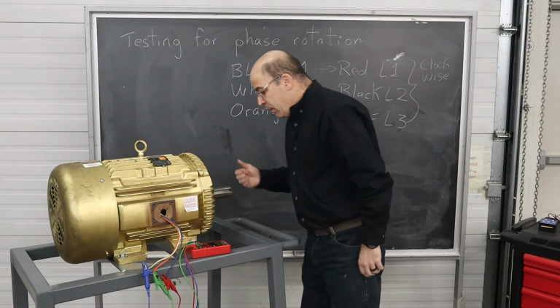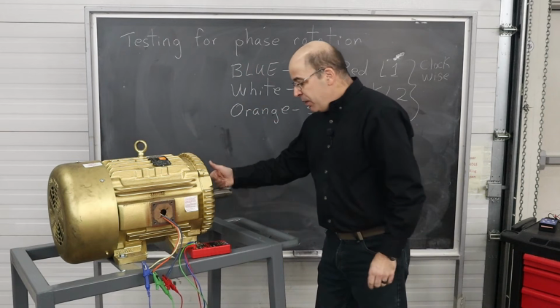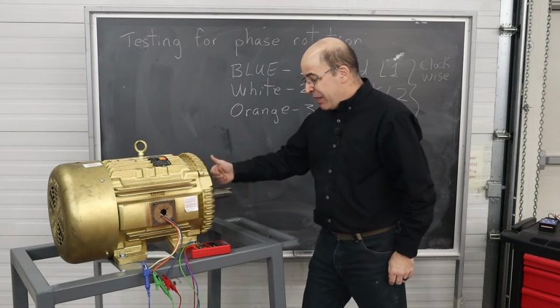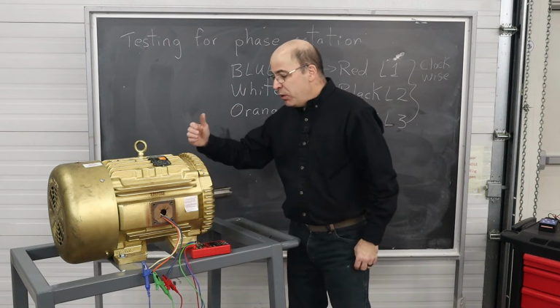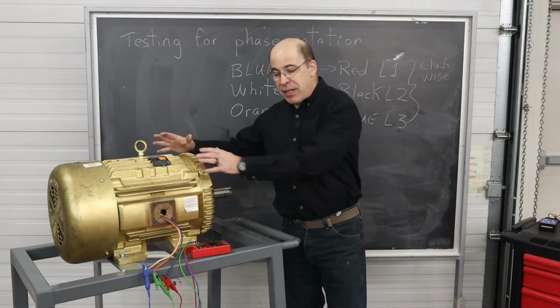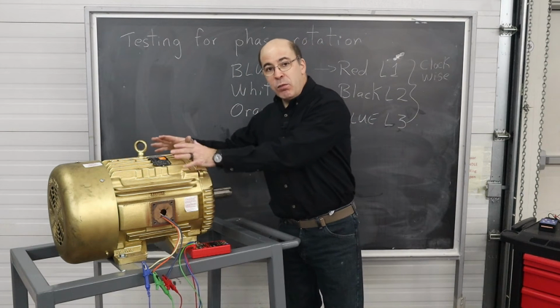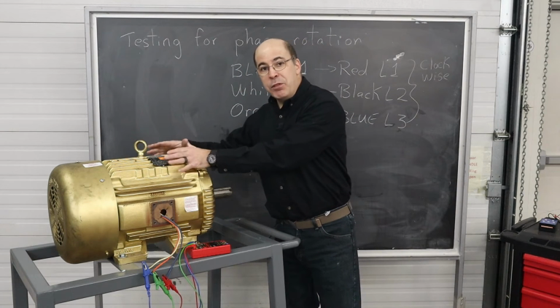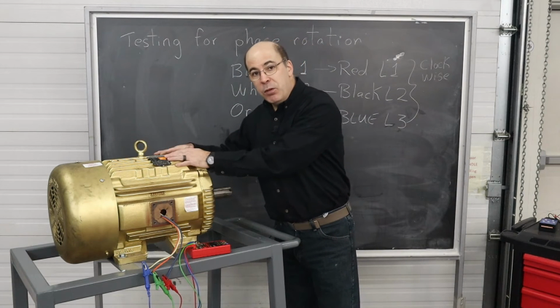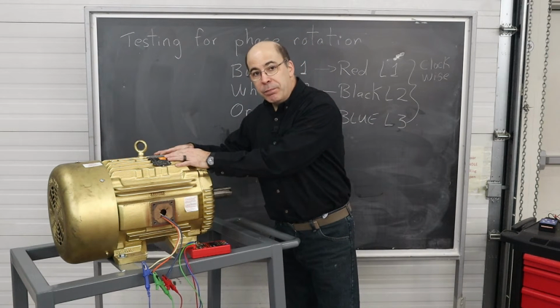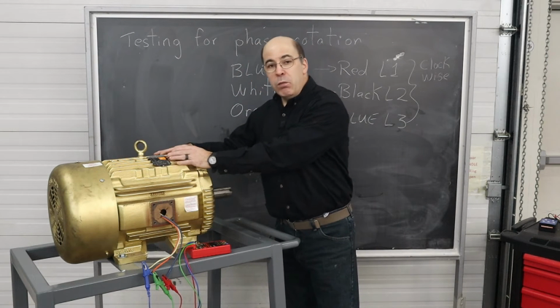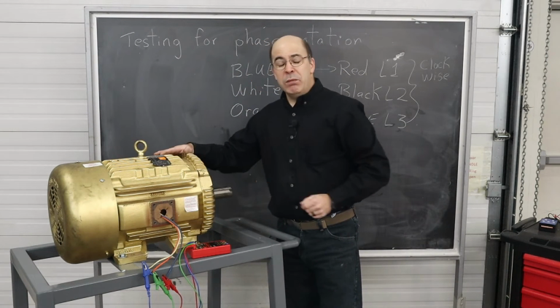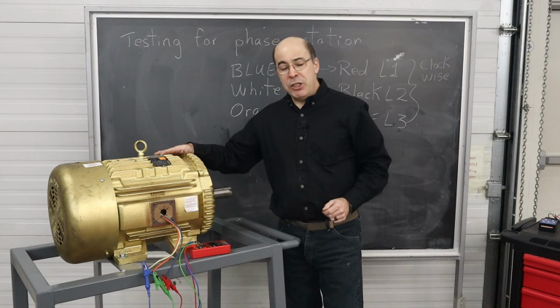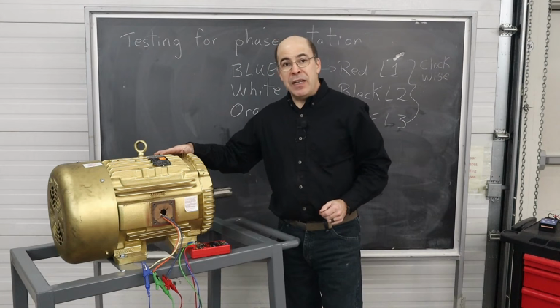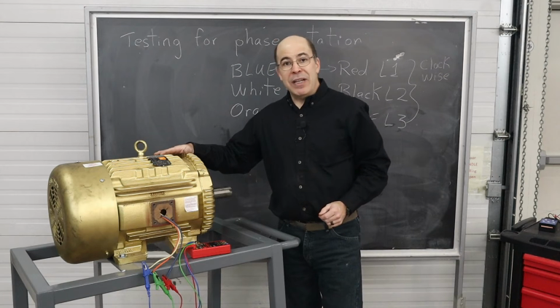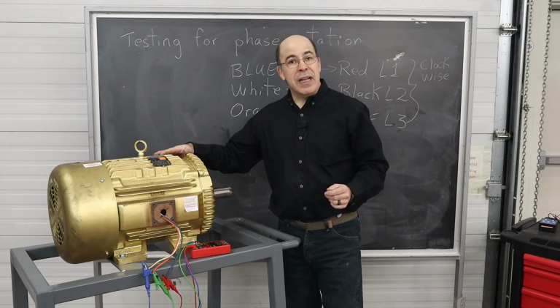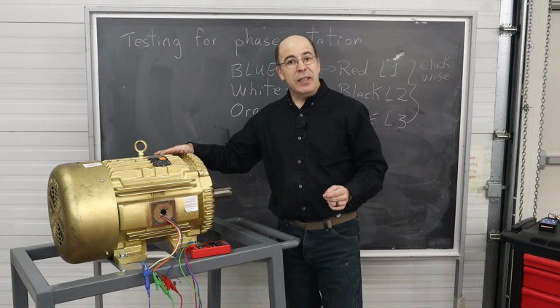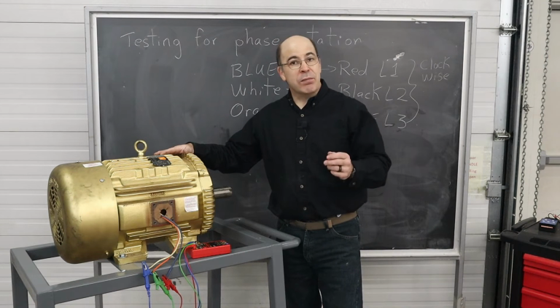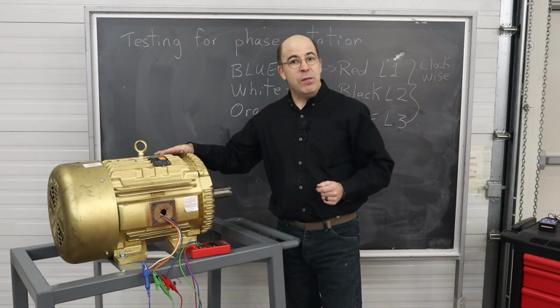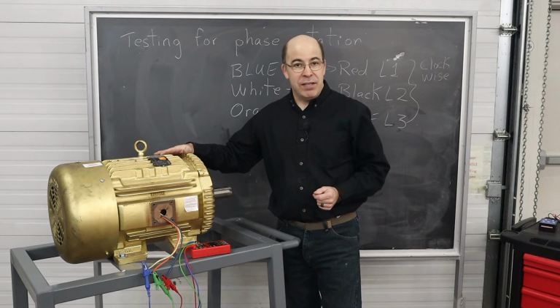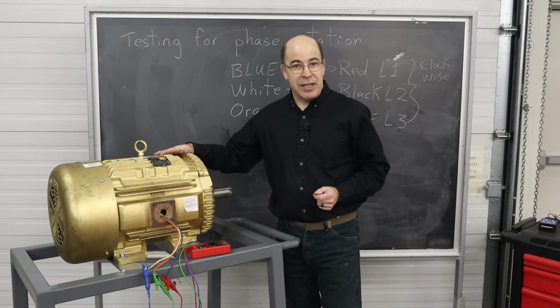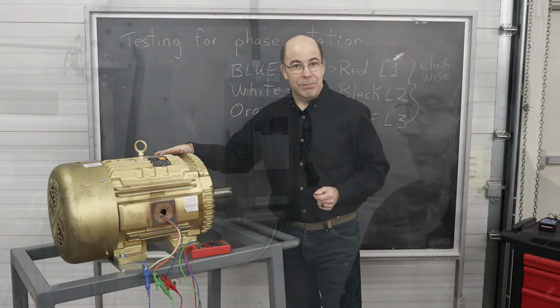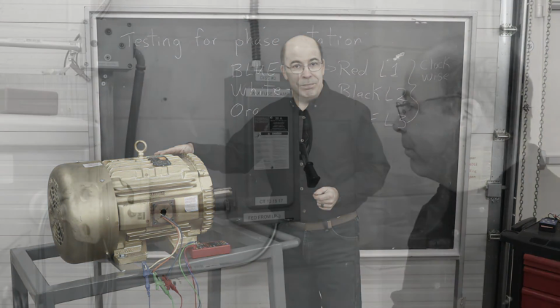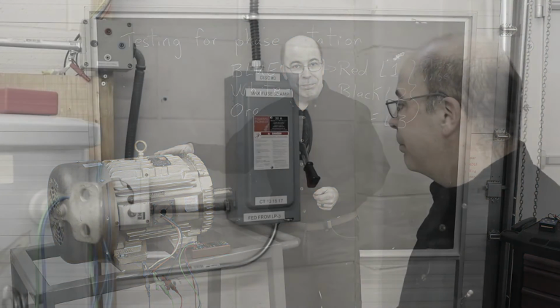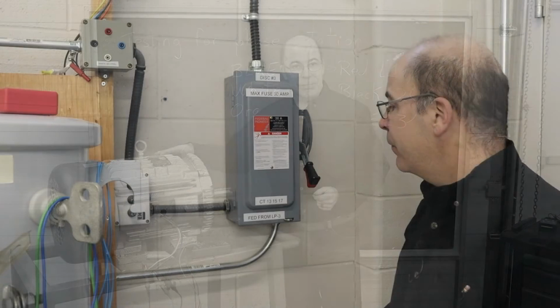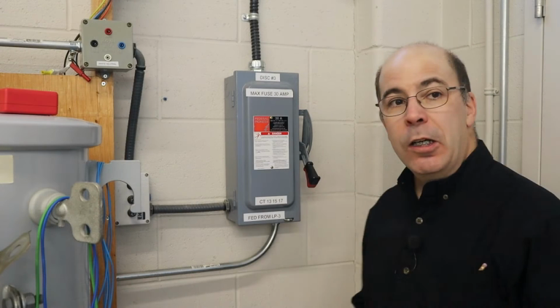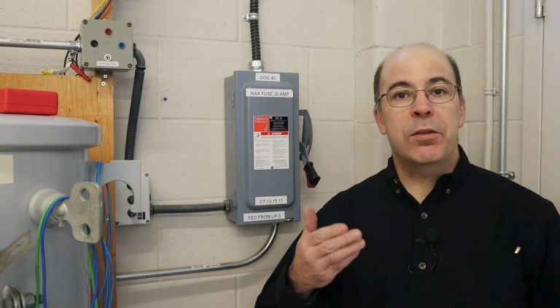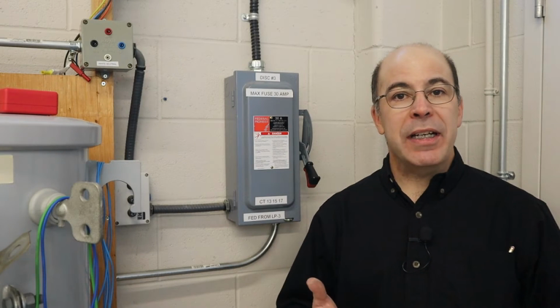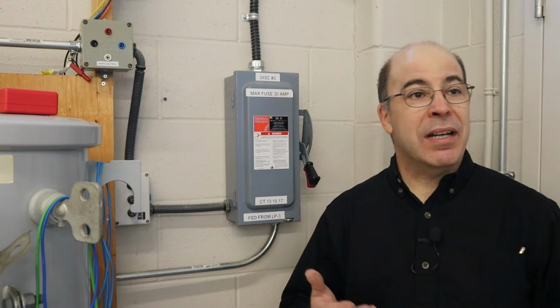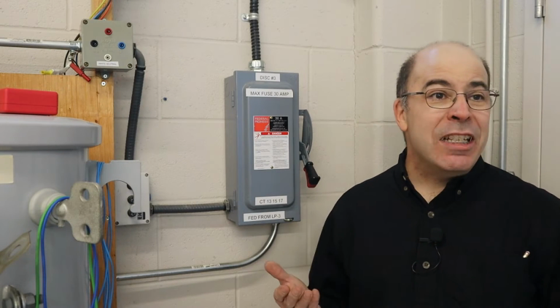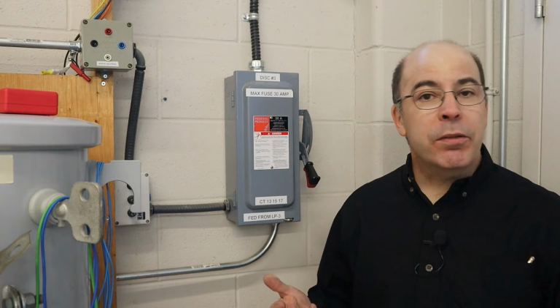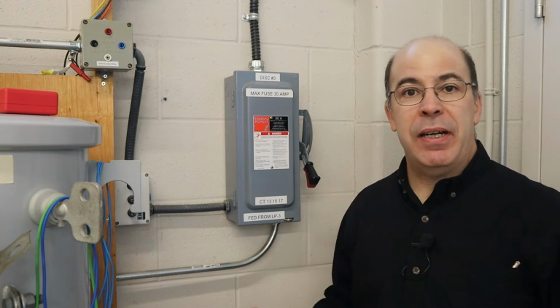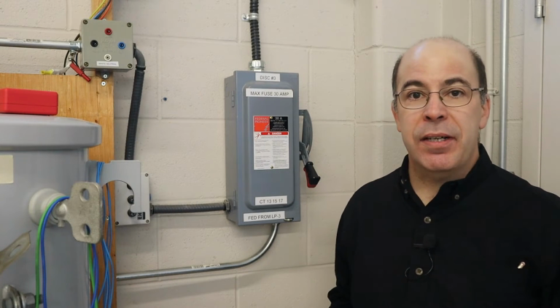What we should do now is go and have a look at a three-phase disconnect. Here we are at a typical three-phase disconnect.